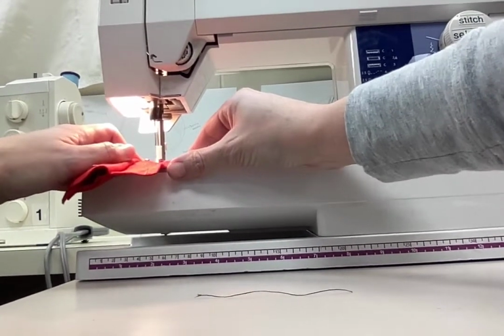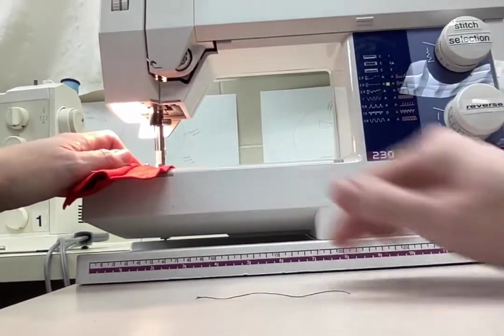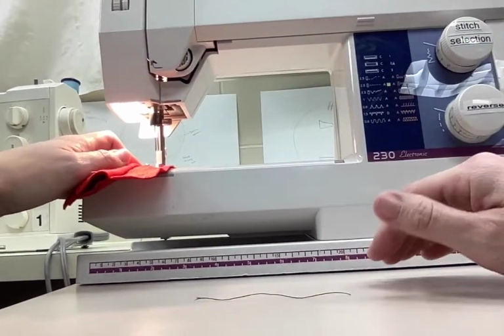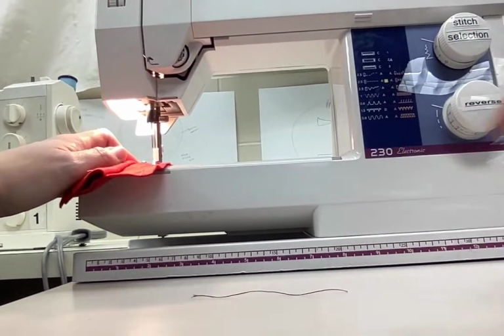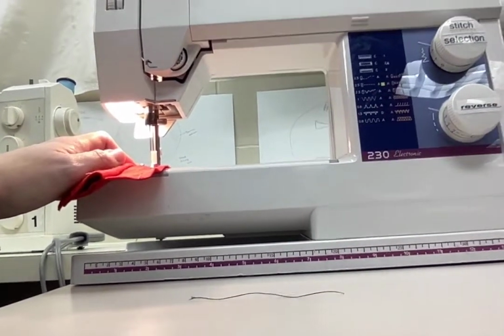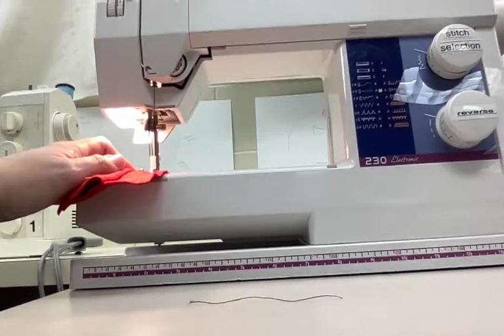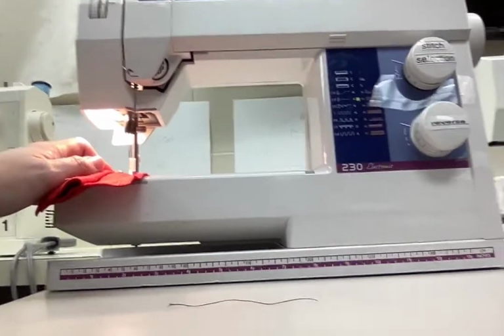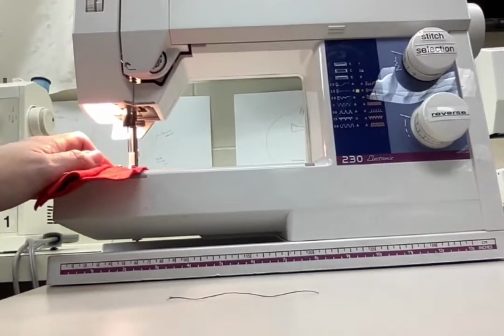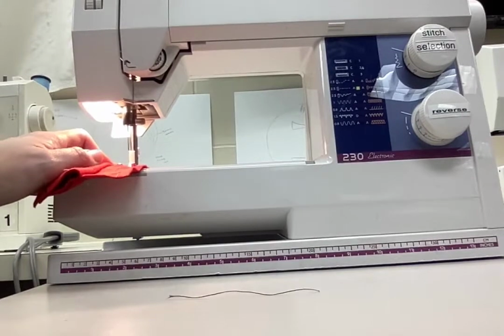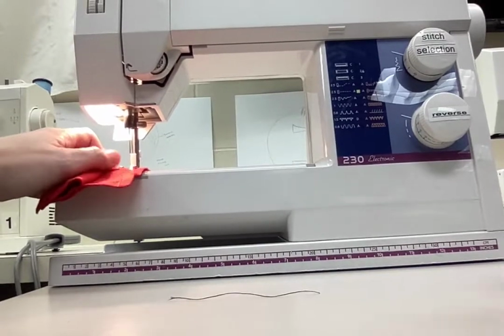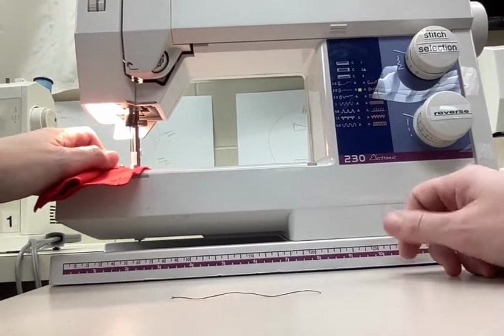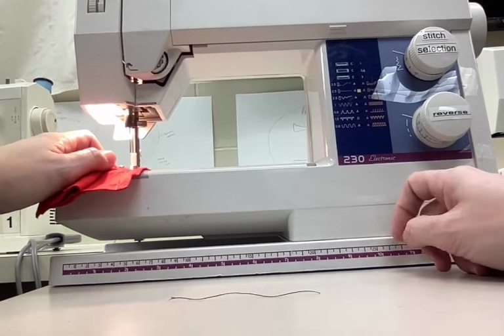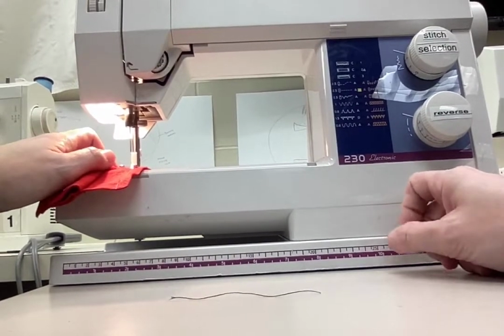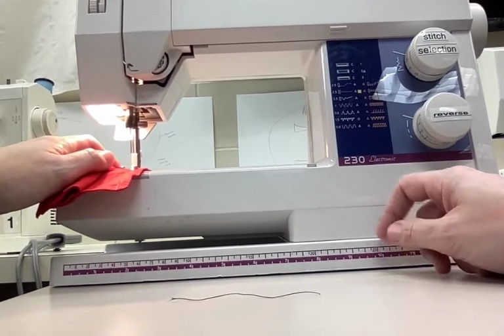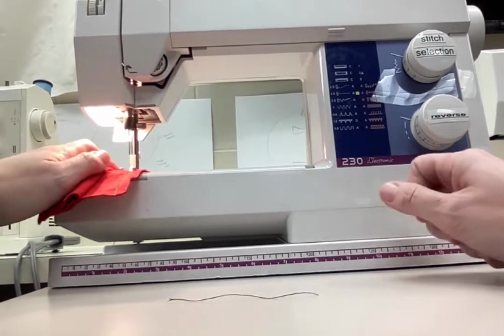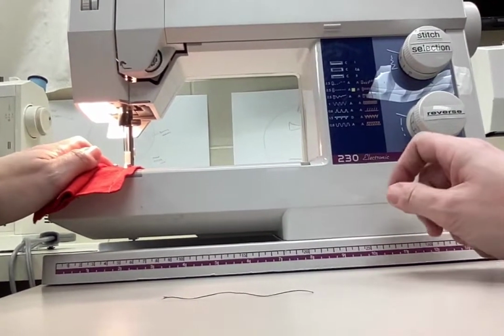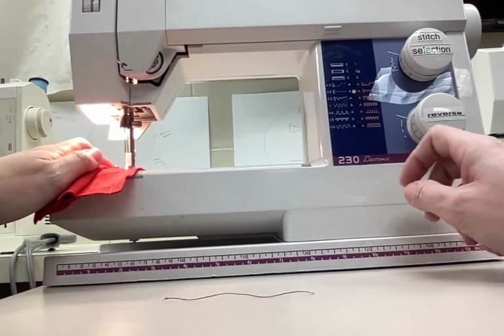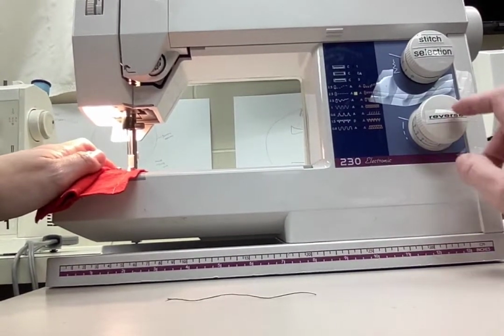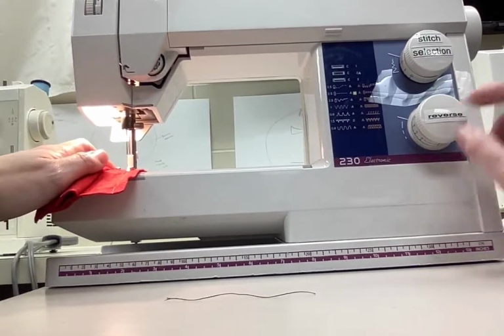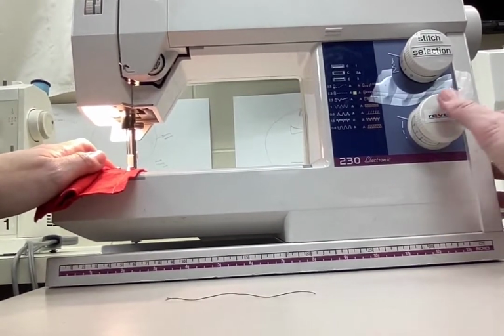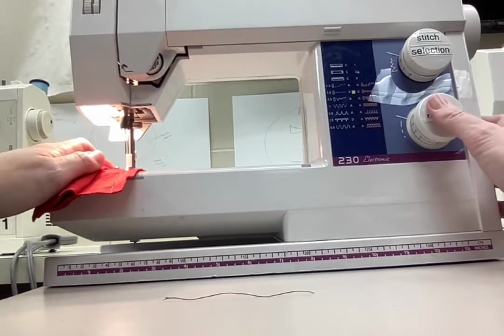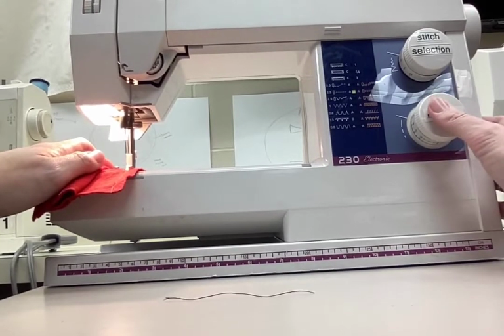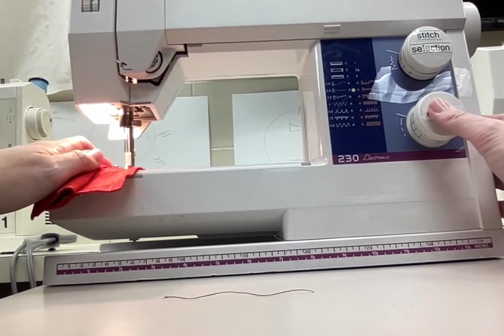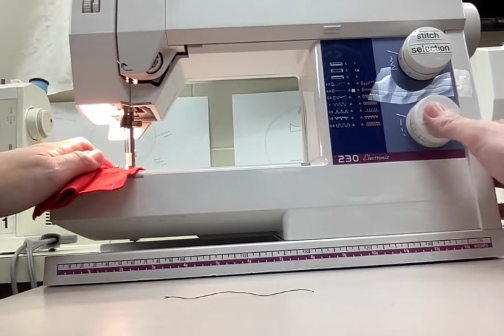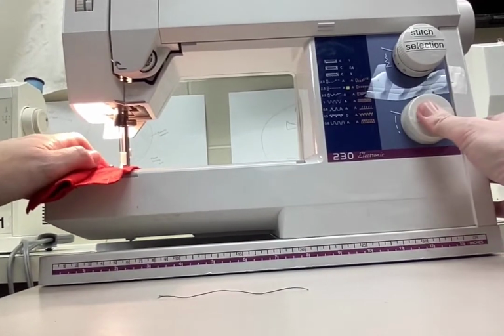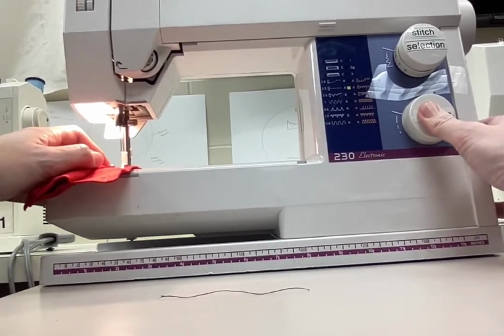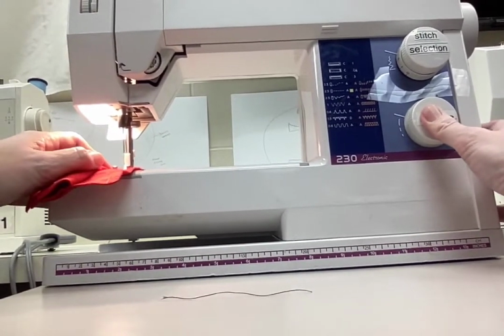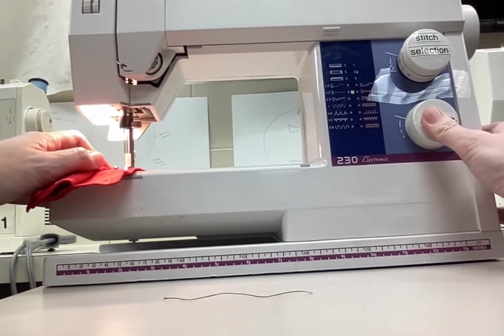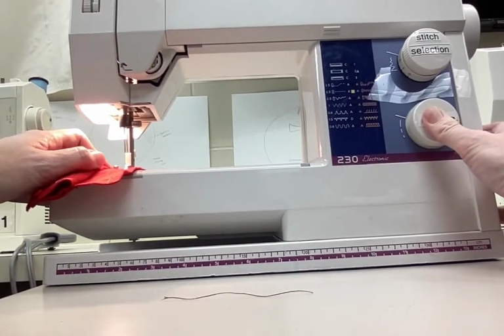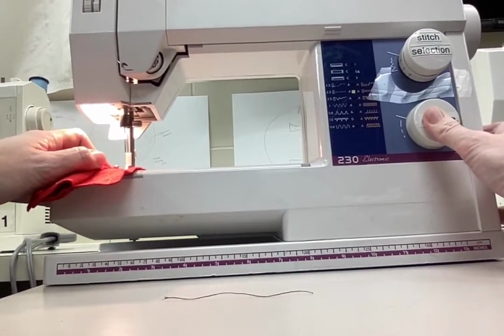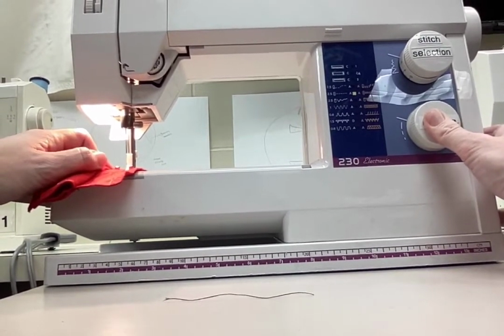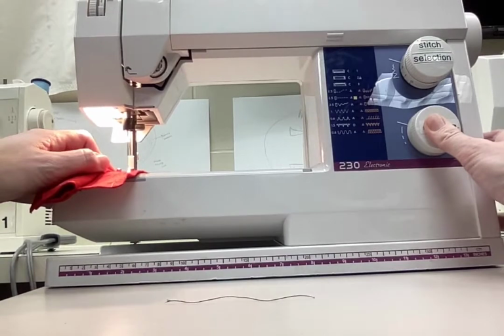When hand sewing we talked about locking the stitches in place, and to do that on the machine, once you go forward you will need to go in reverse. To do that, press the reverse button and then press the pedal.